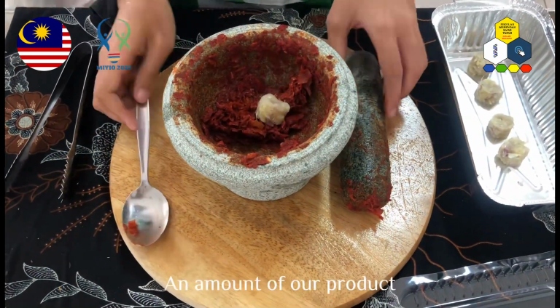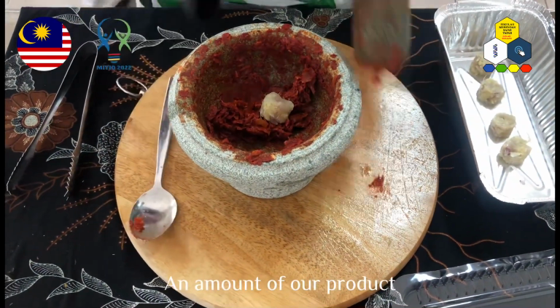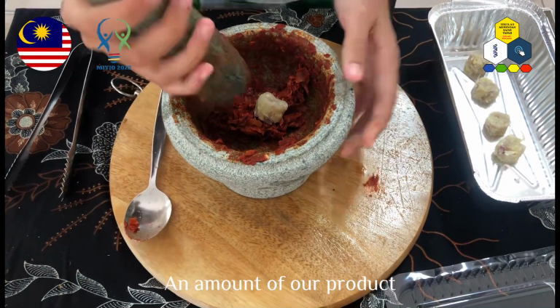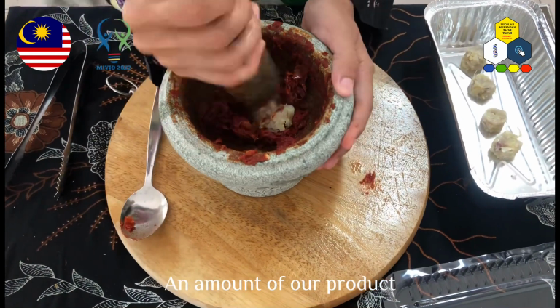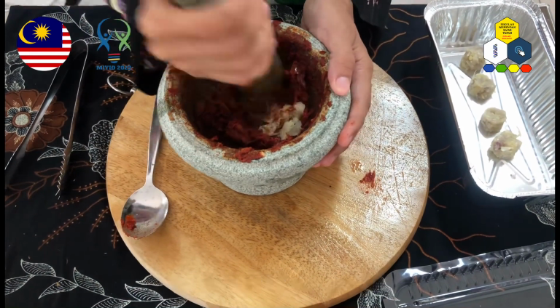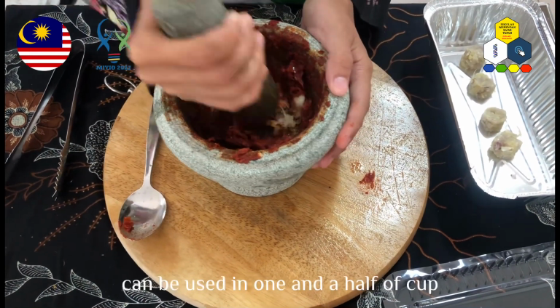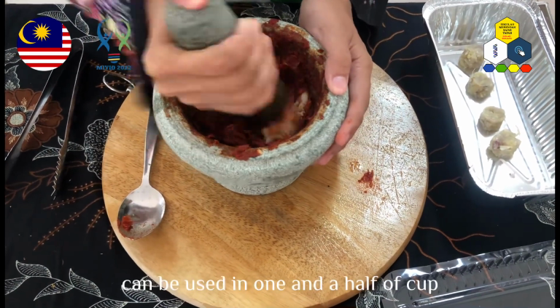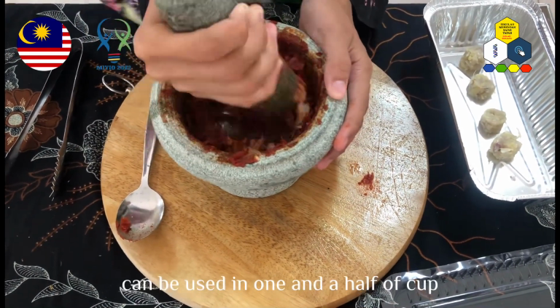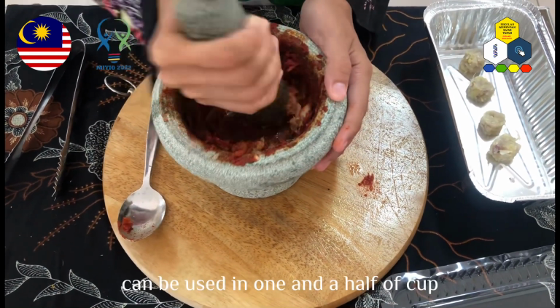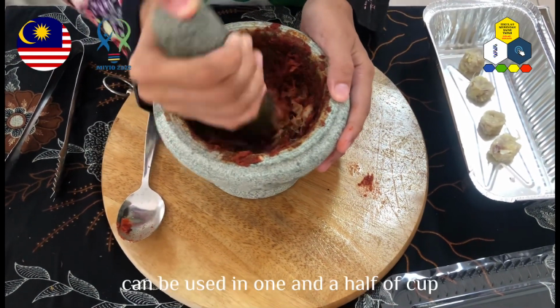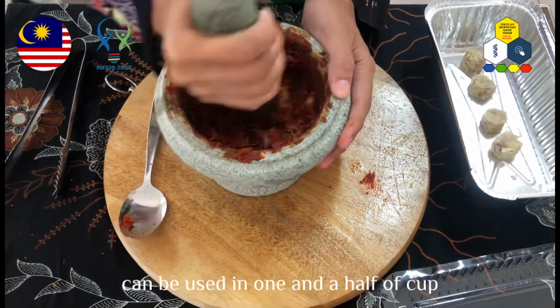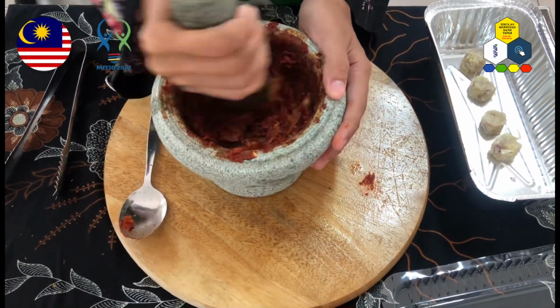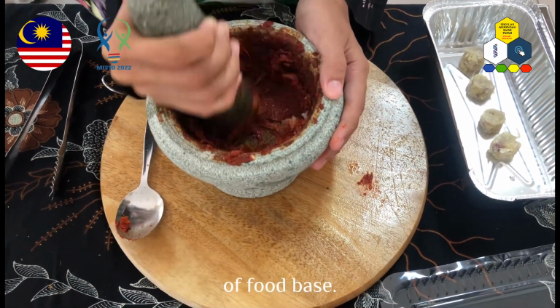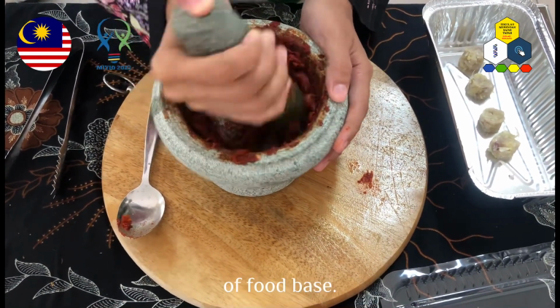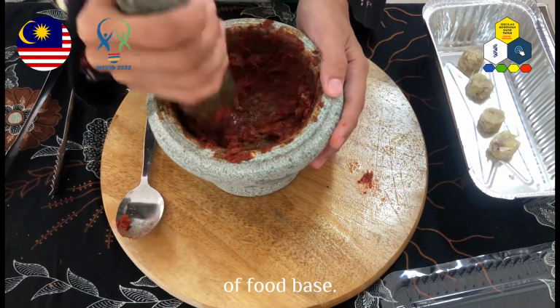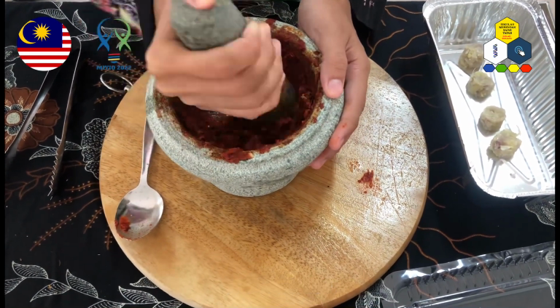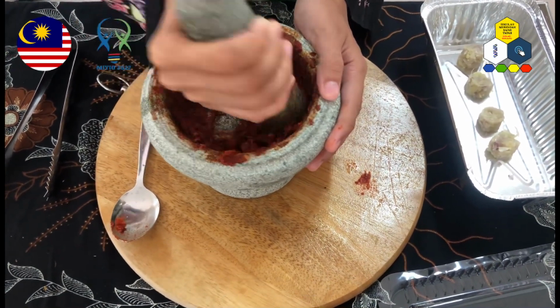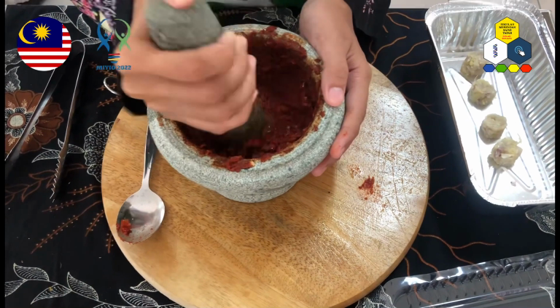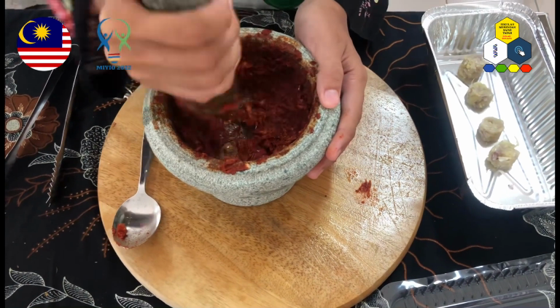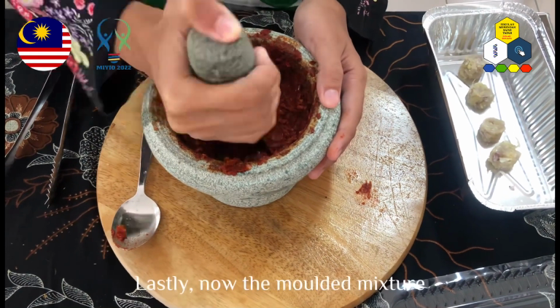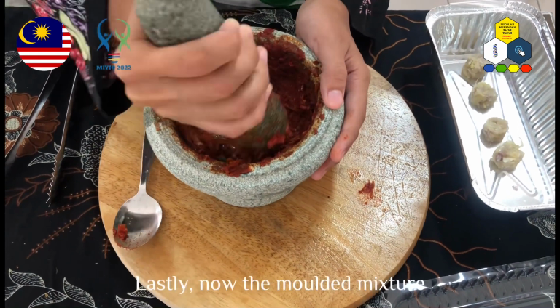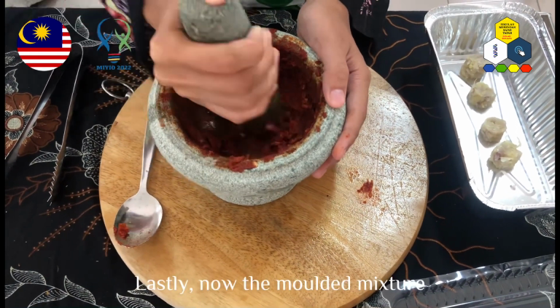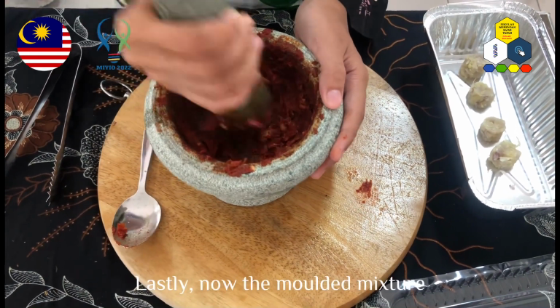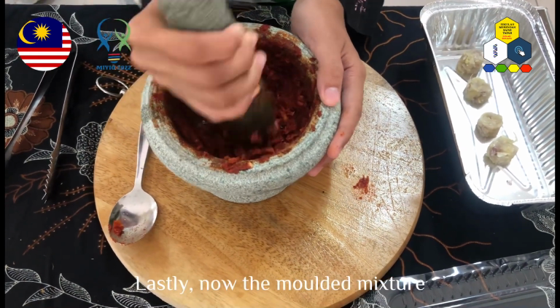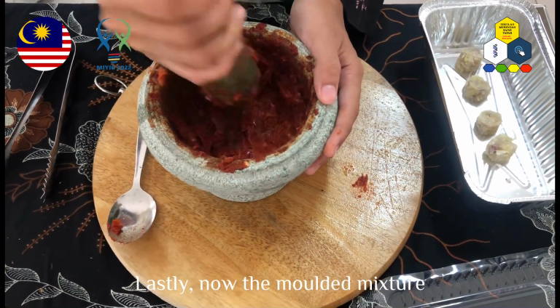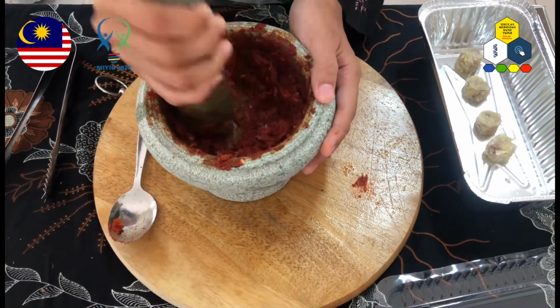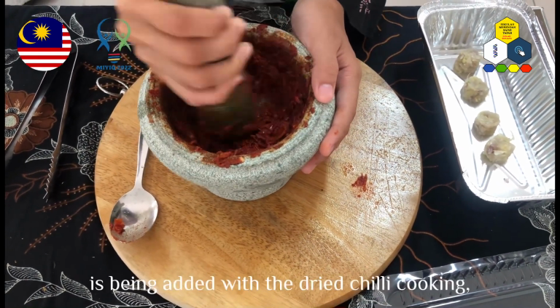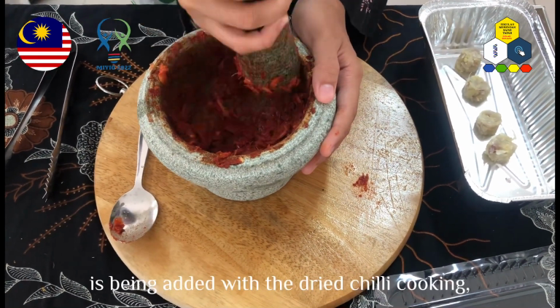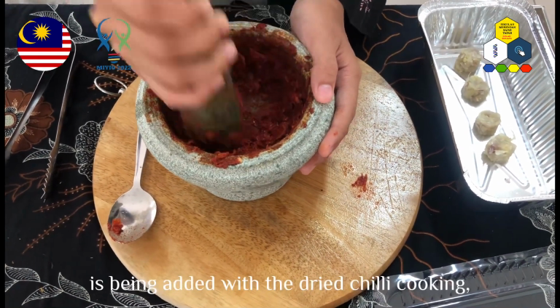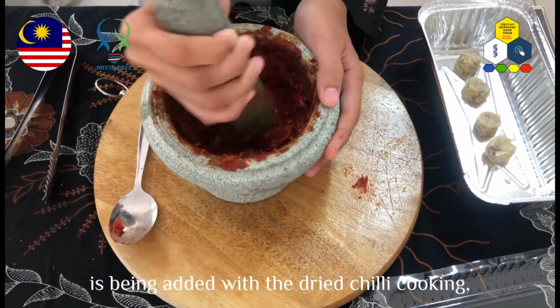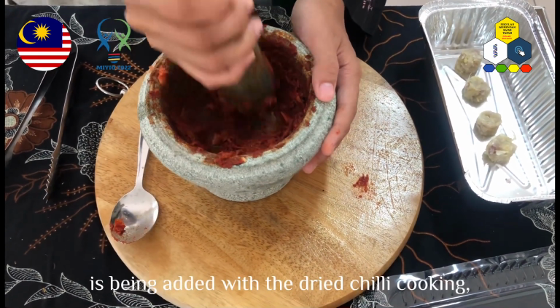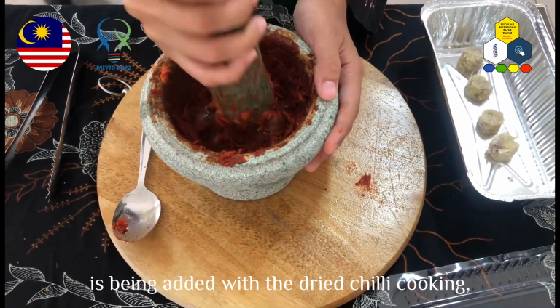An amount of our product can be used with one and a half cups of food base. Lastly, the molded mixture is being added to the dried chili paste cooking.